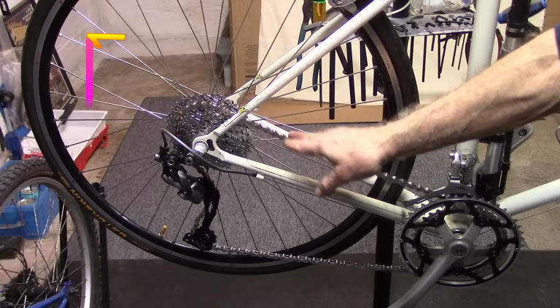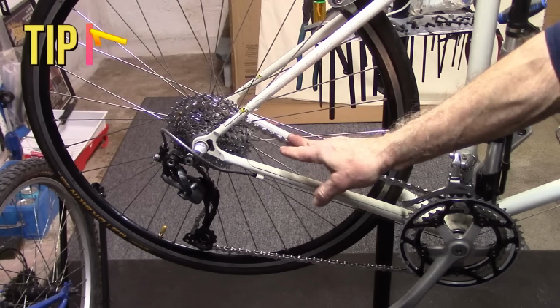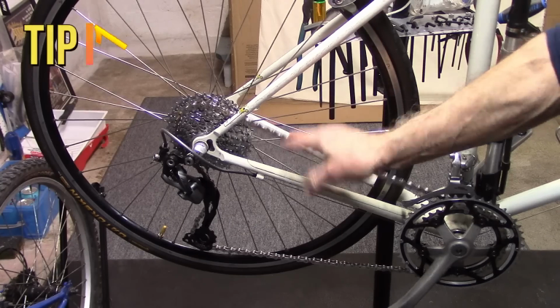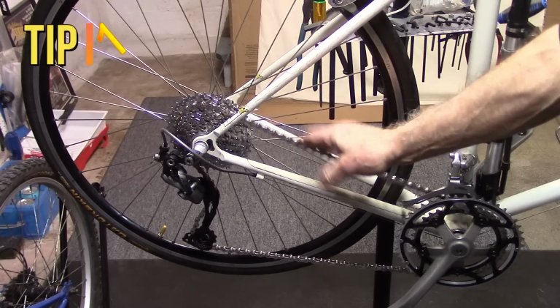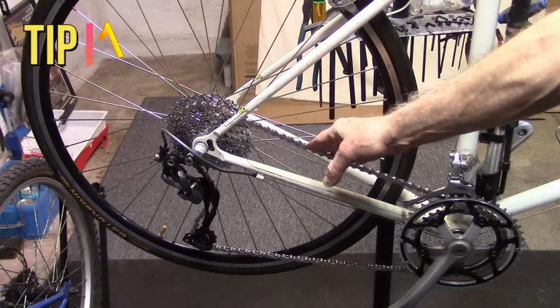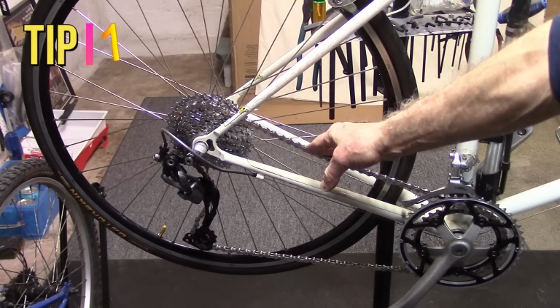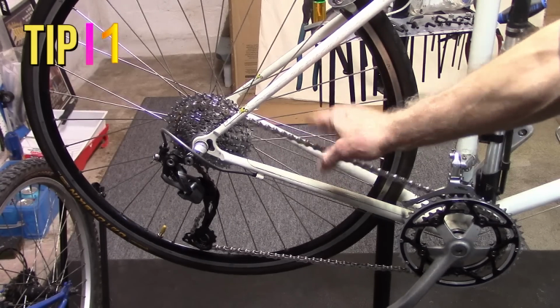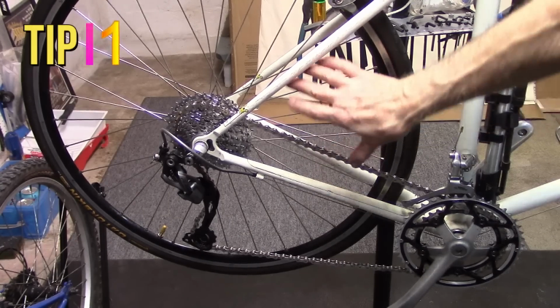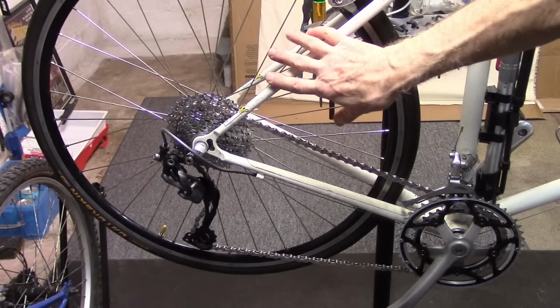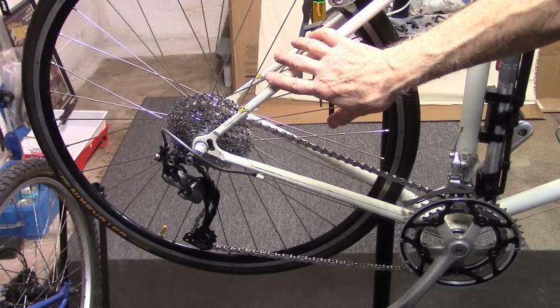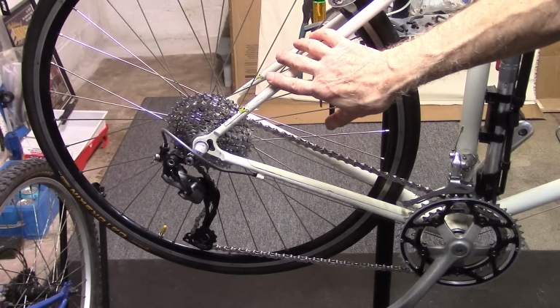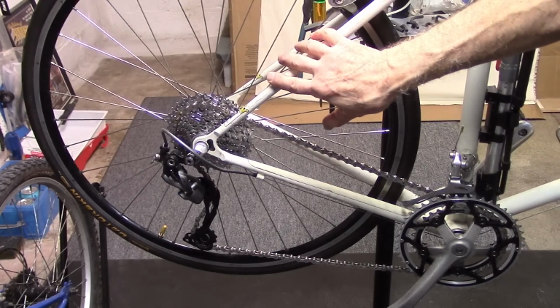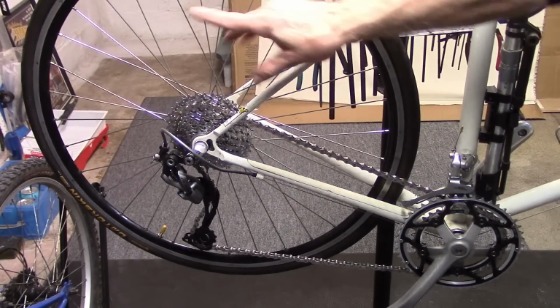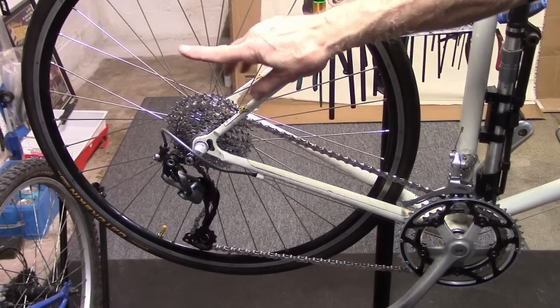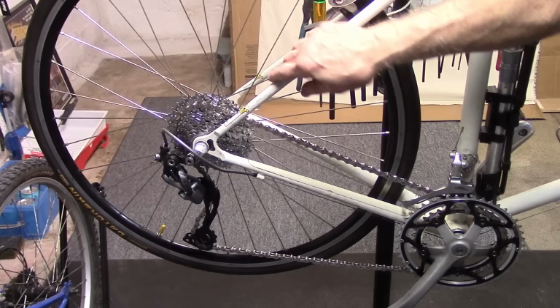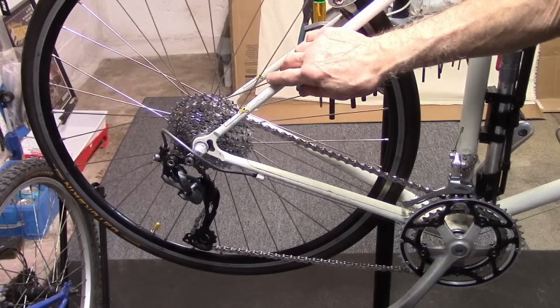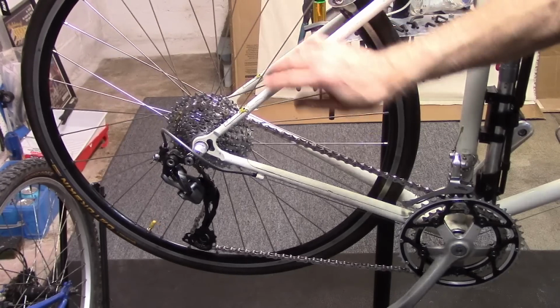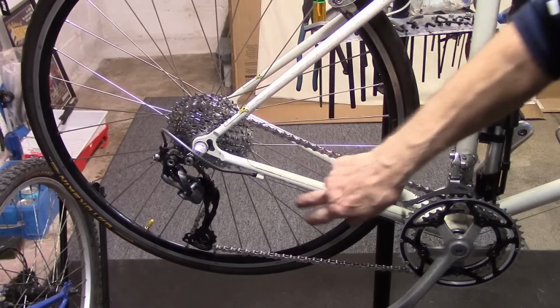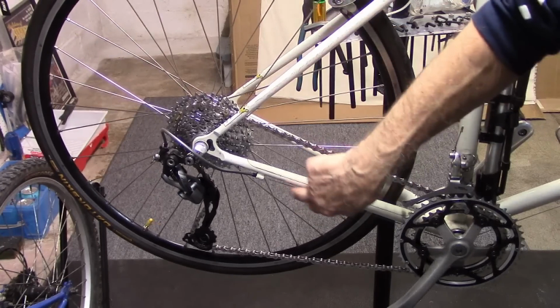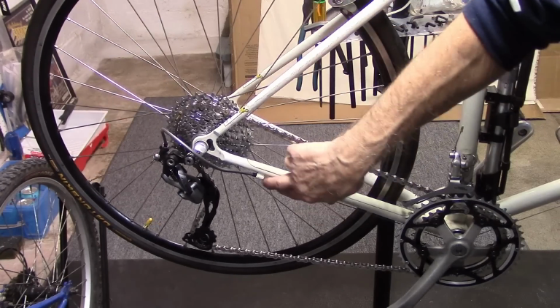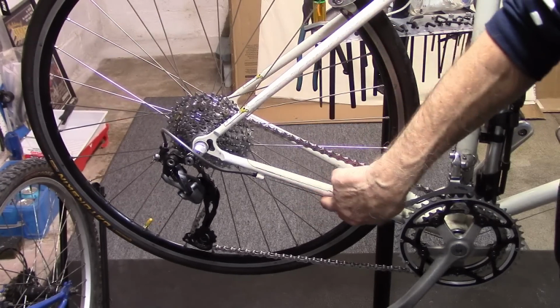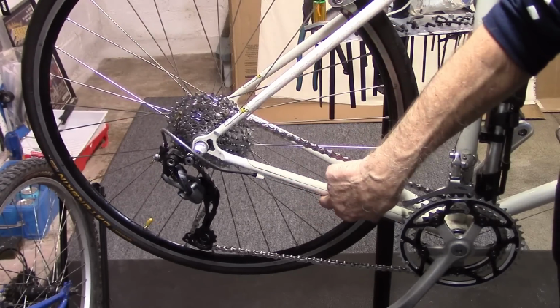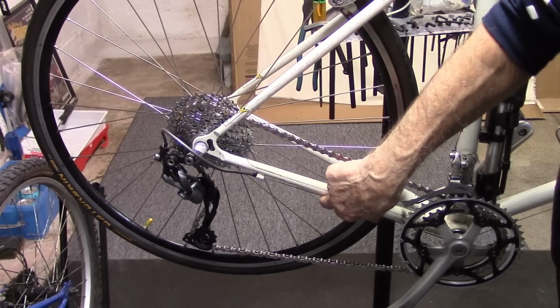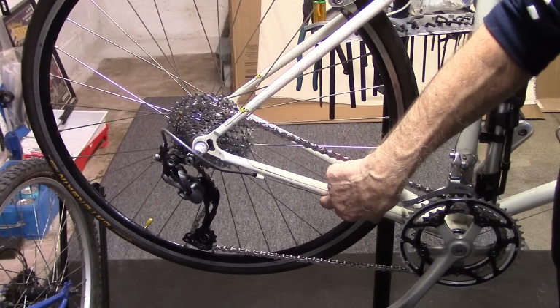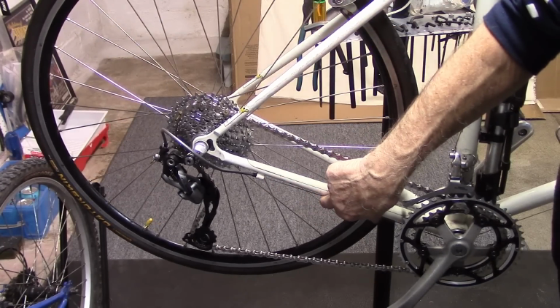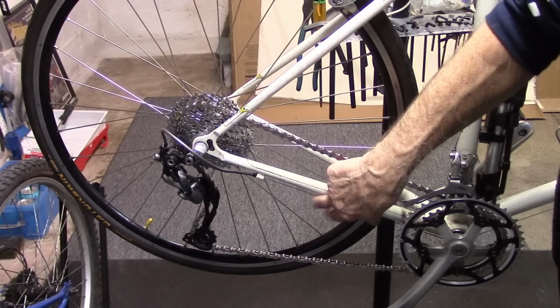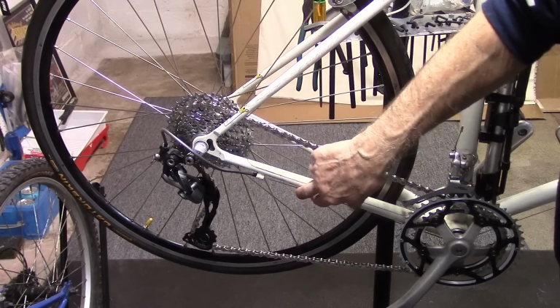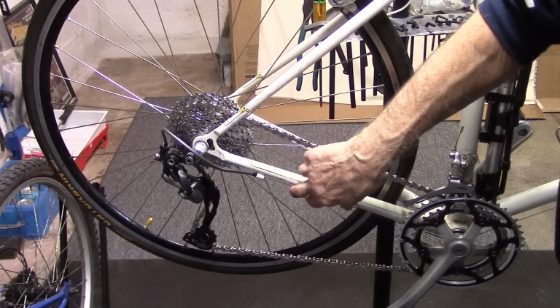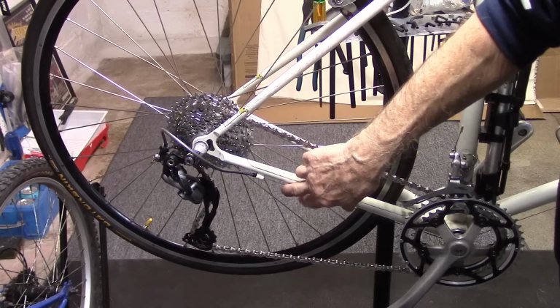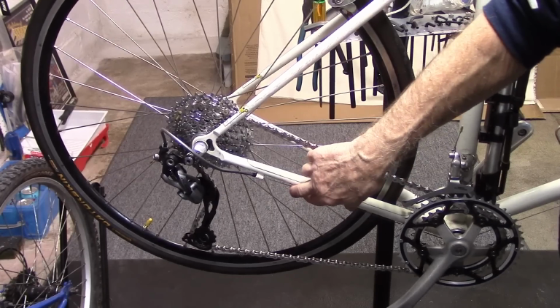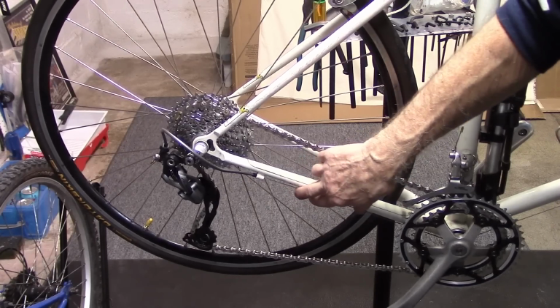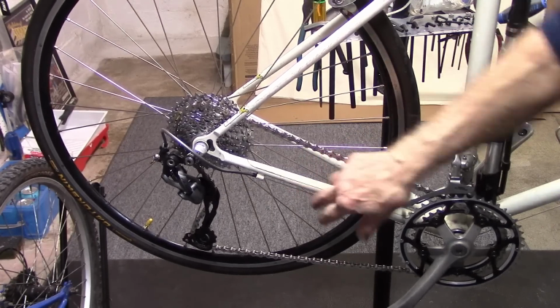After riding in the rain and muck on your road bike, especially on your mountain bike, you may want to clean this rear derailleur cable. You can do that without removing the cable.